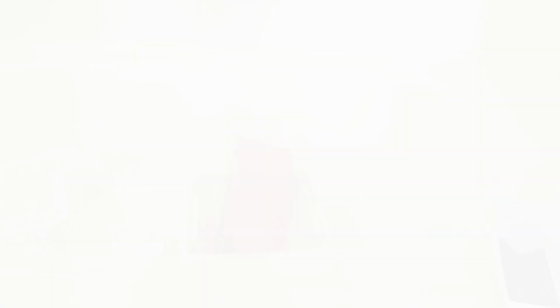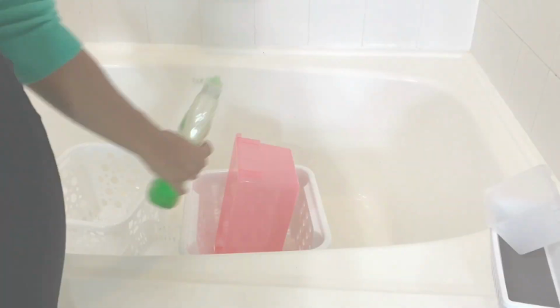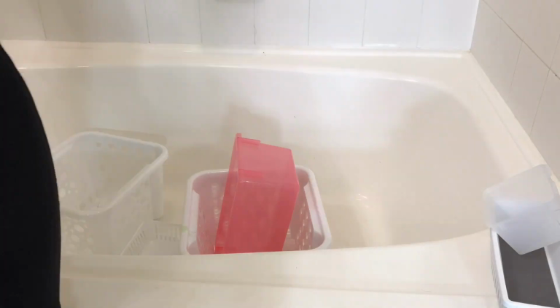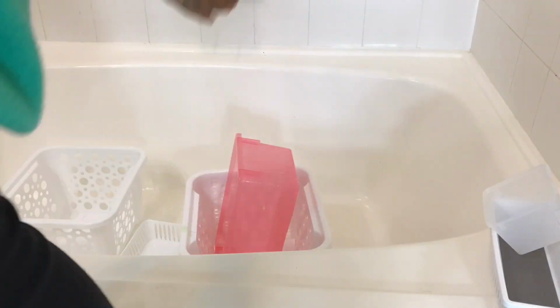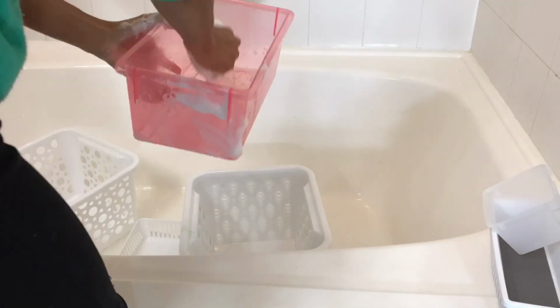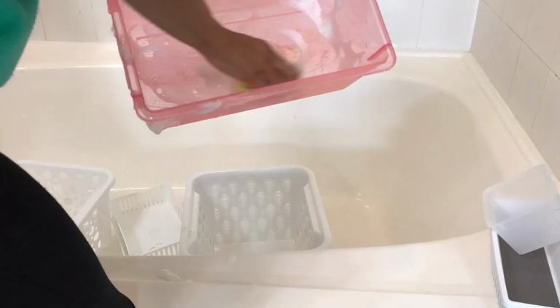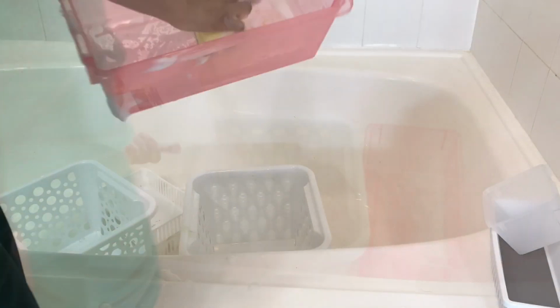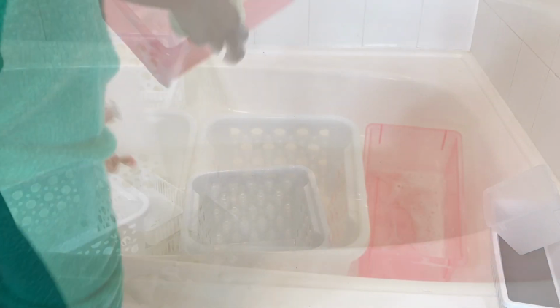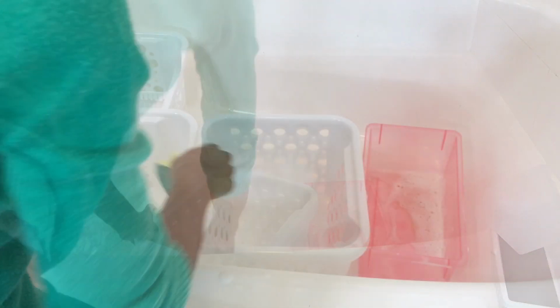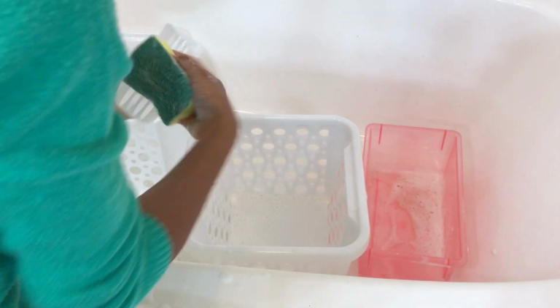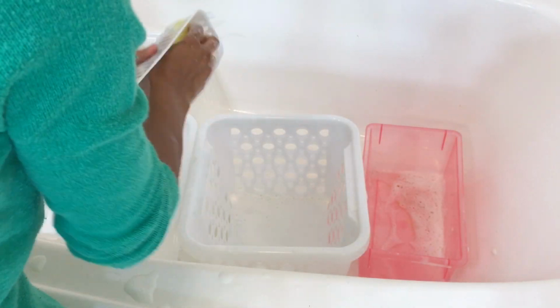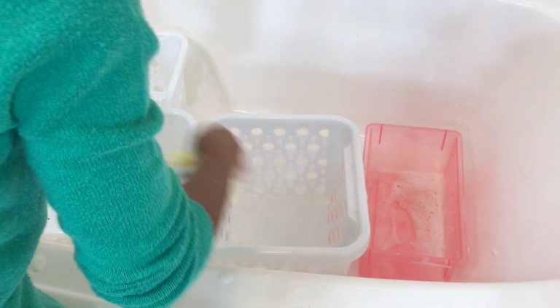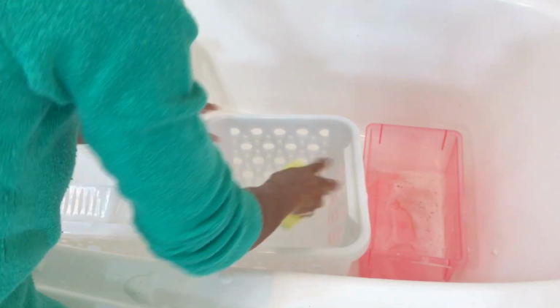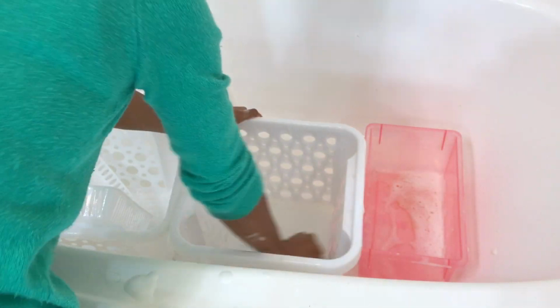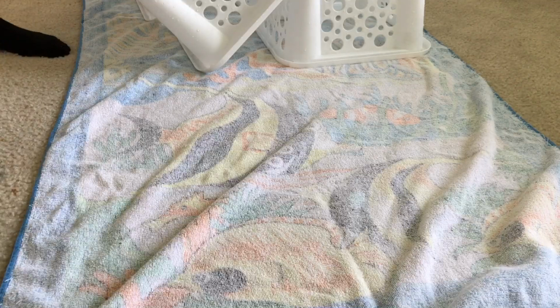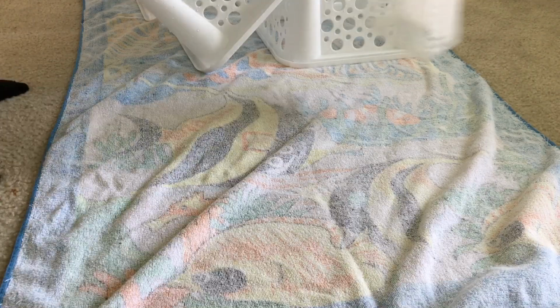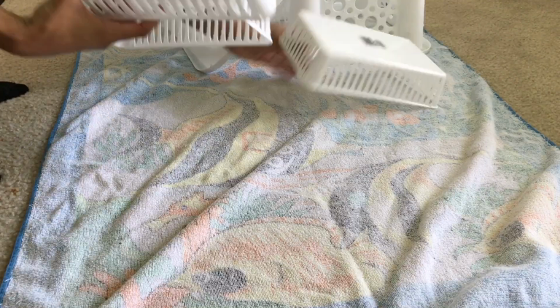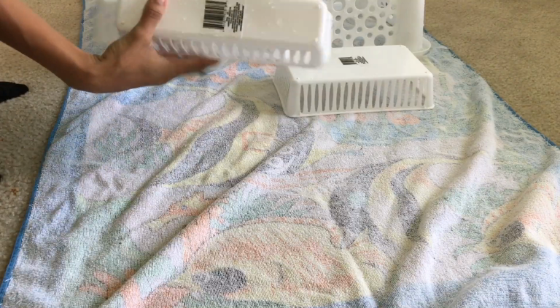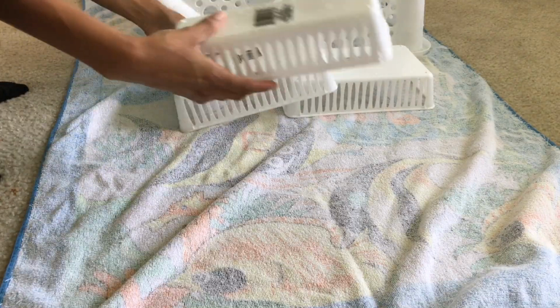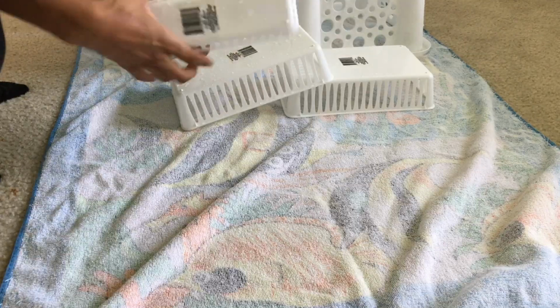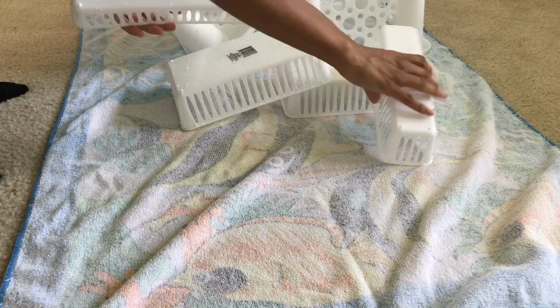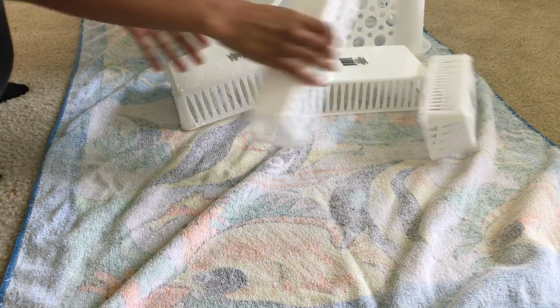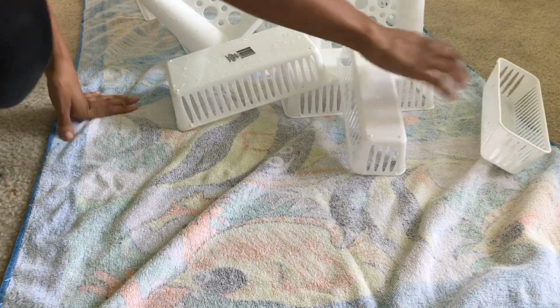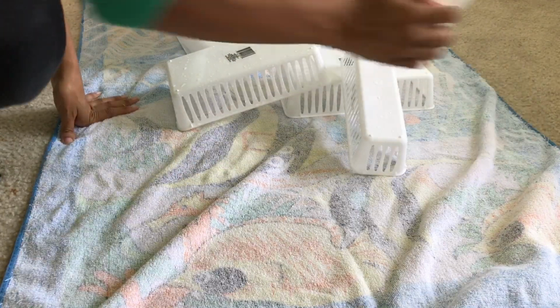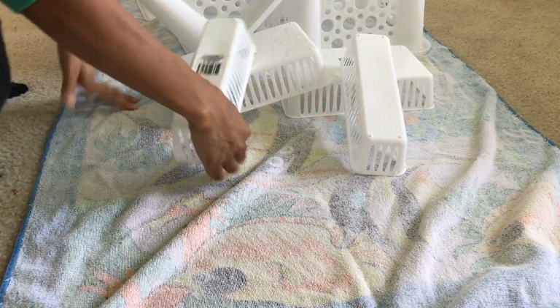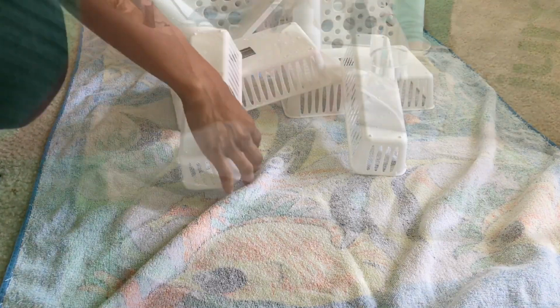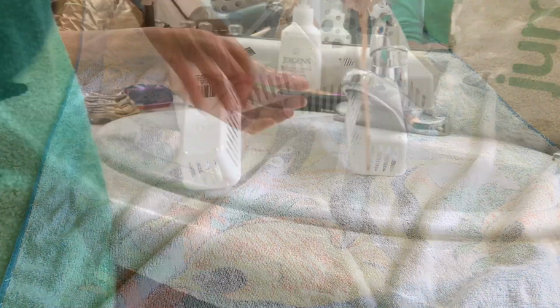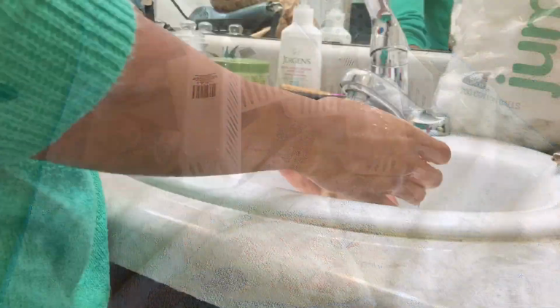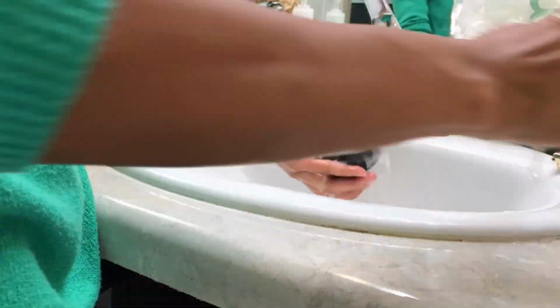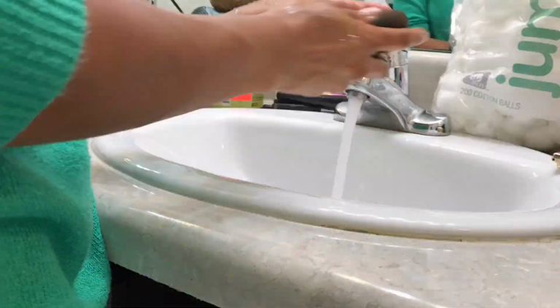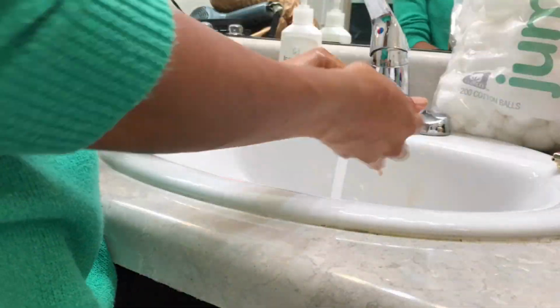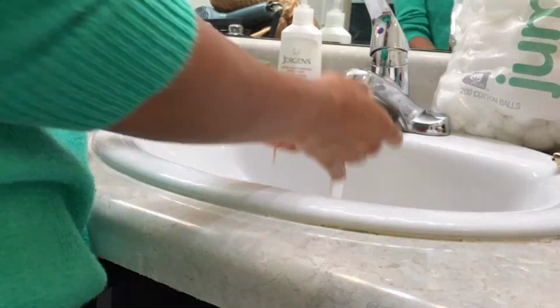Next I'm just going to wash everything with soap and hot water and set them out to dry, and at the same time I decided to wash my makeup brushes.